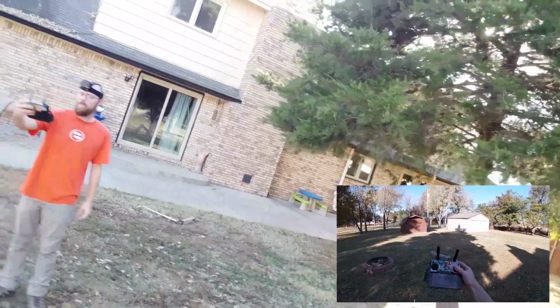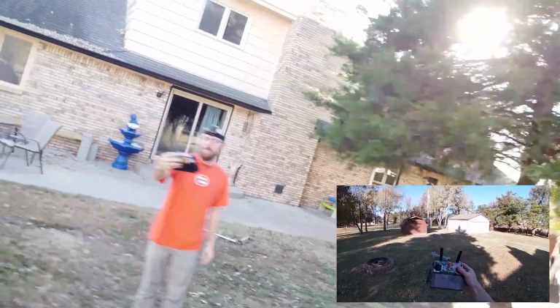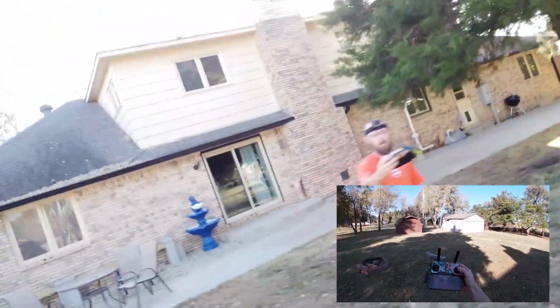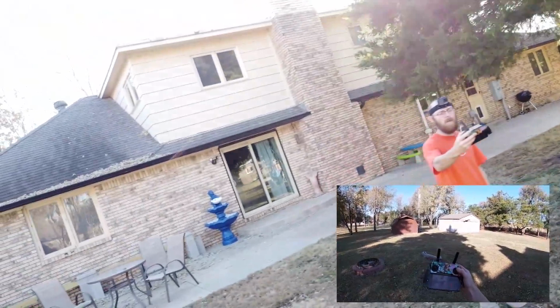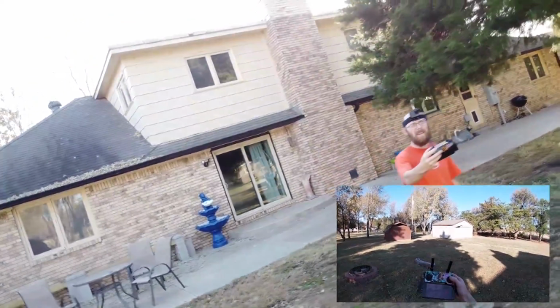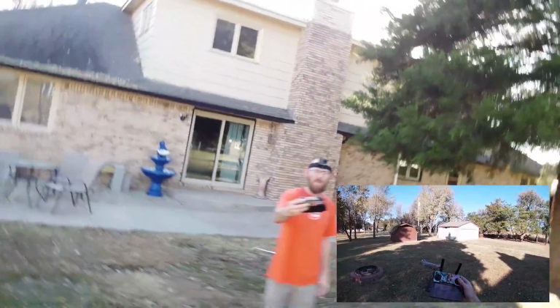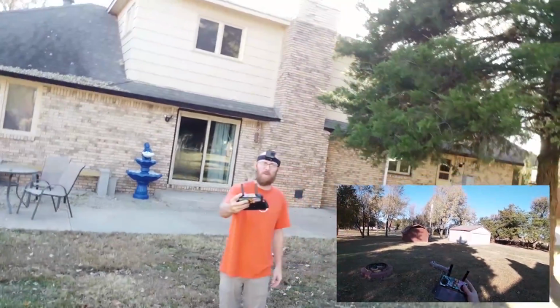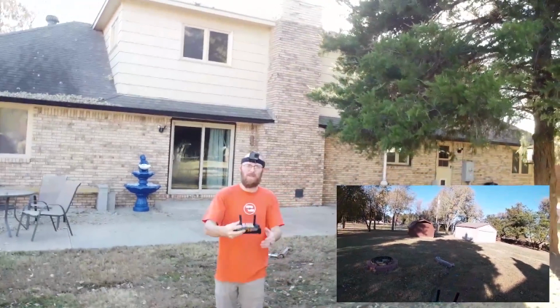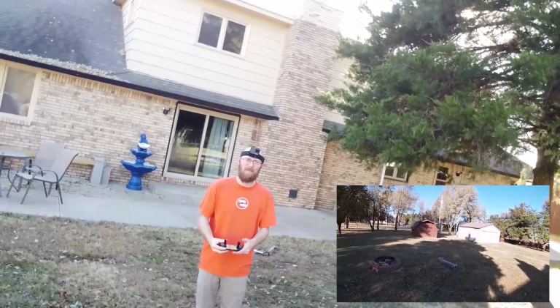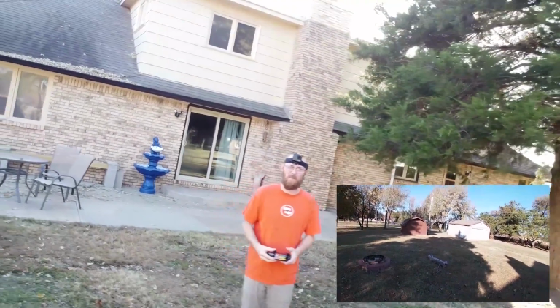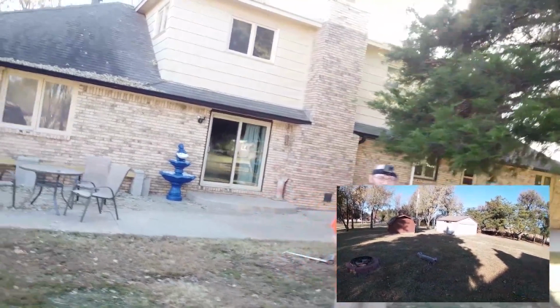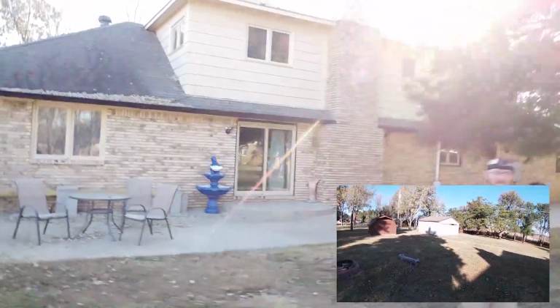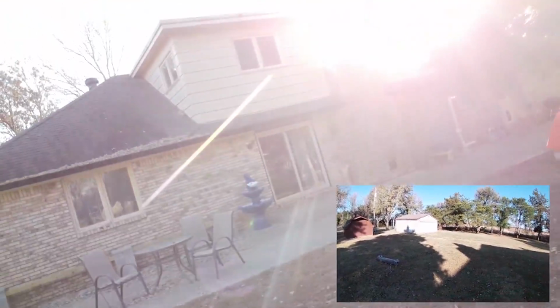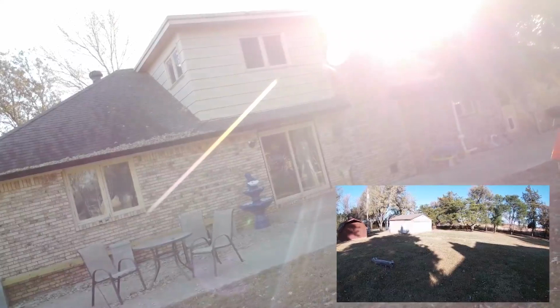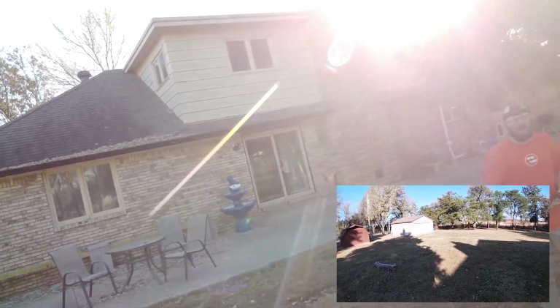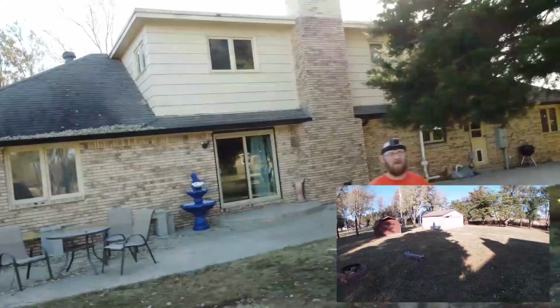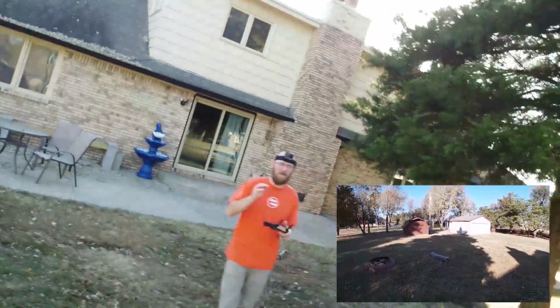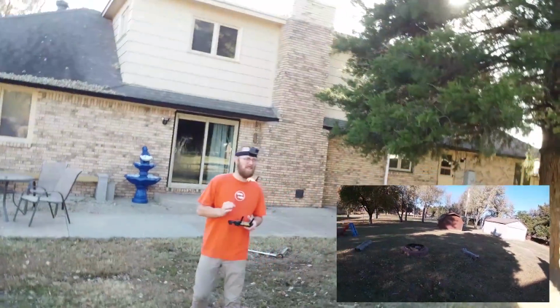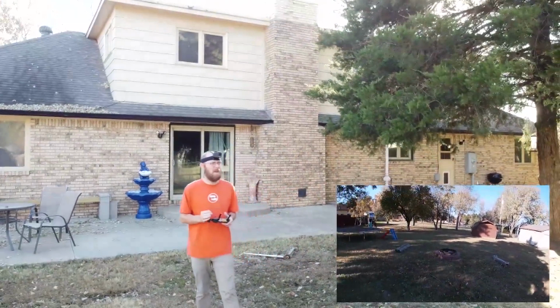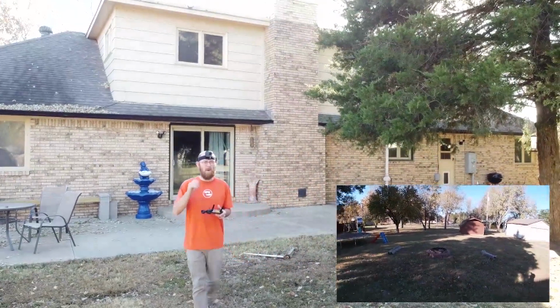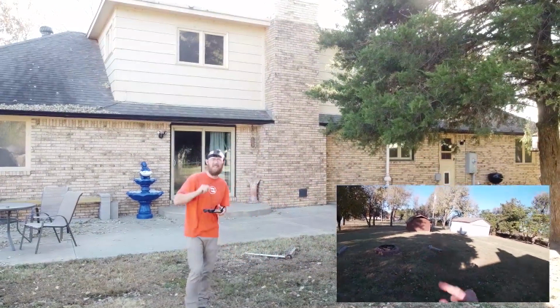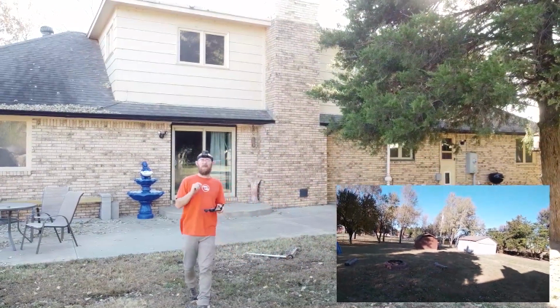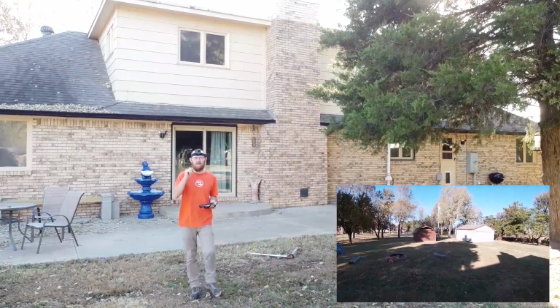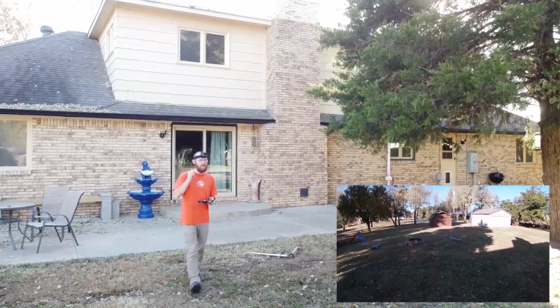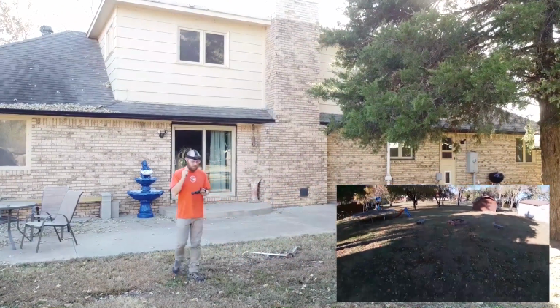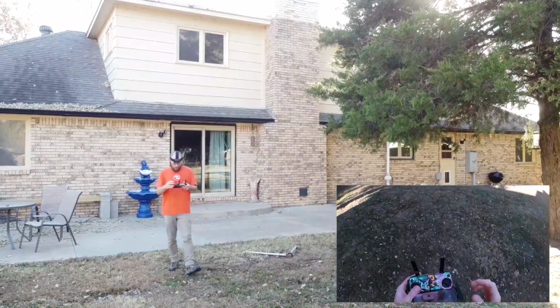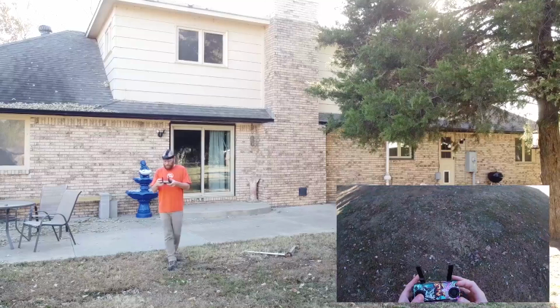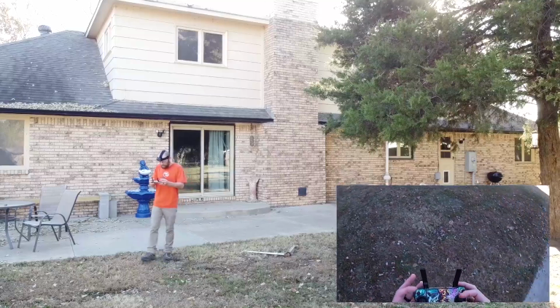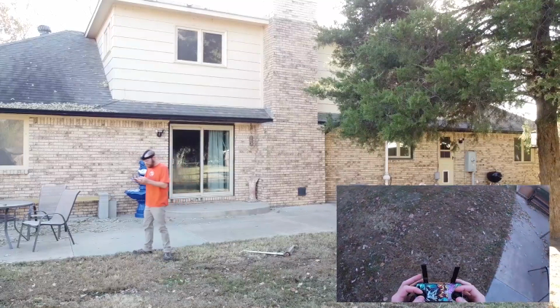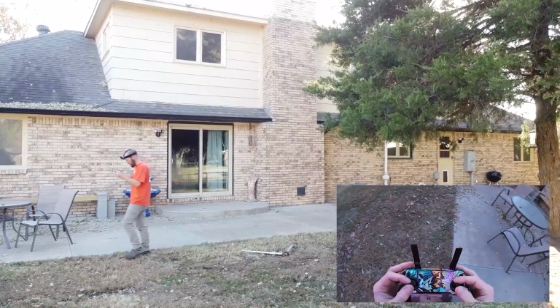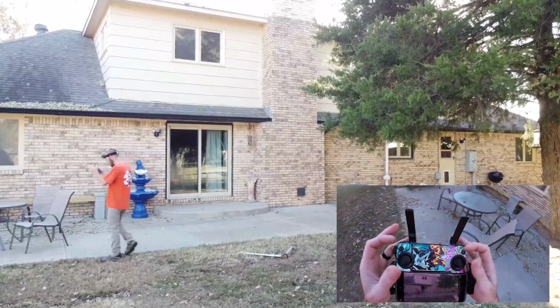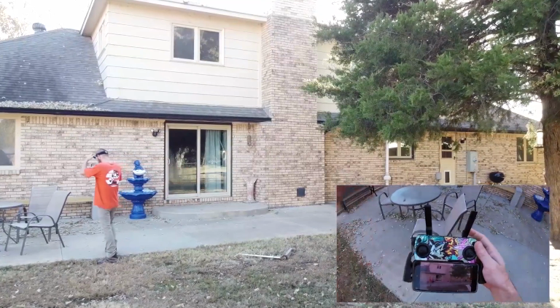As I pitch and roll the drone, the camera is going to stay focused. That could be a very cool perspective shot if you're going for that. It was very disorienting to me, but I found it beneficial as you're flying forward.